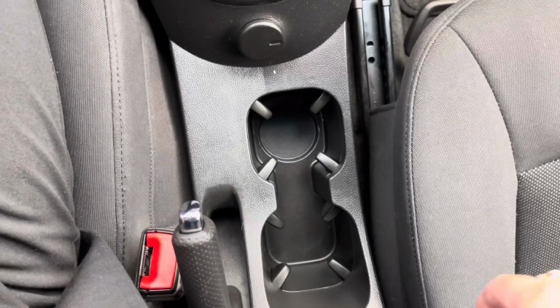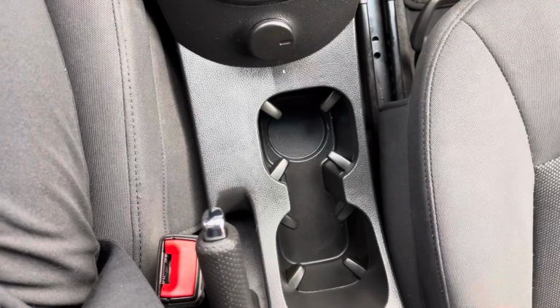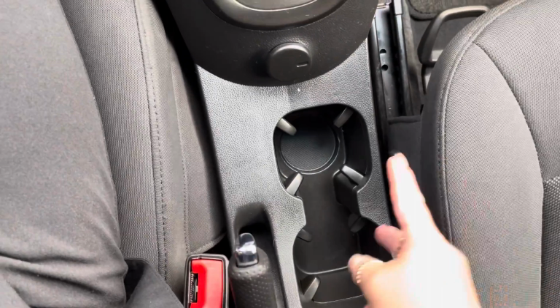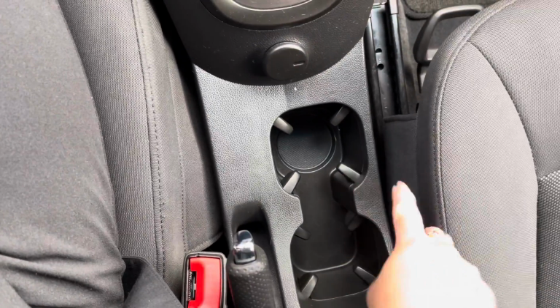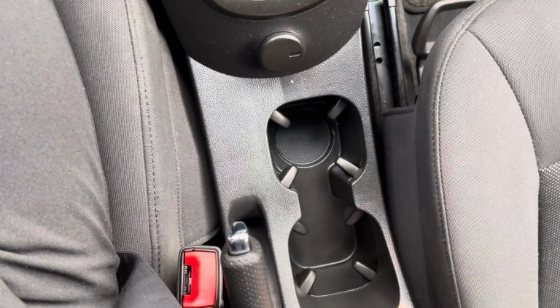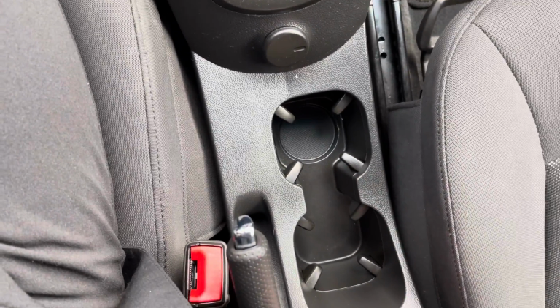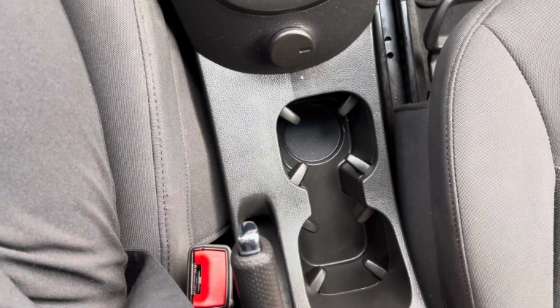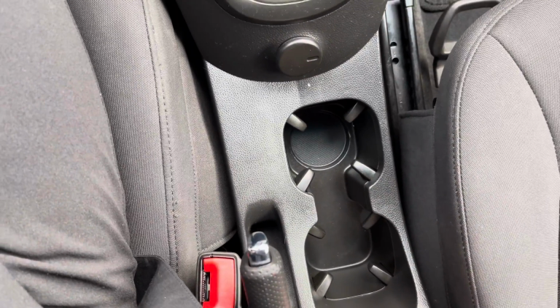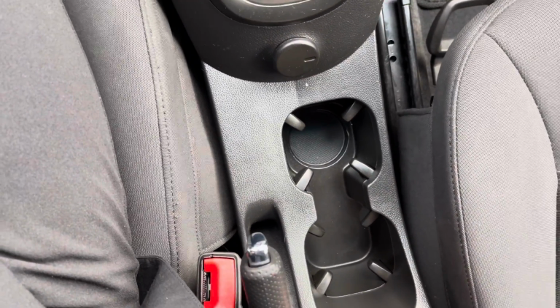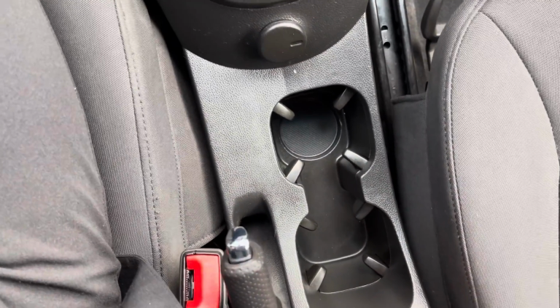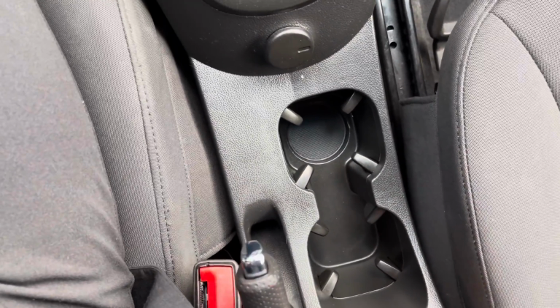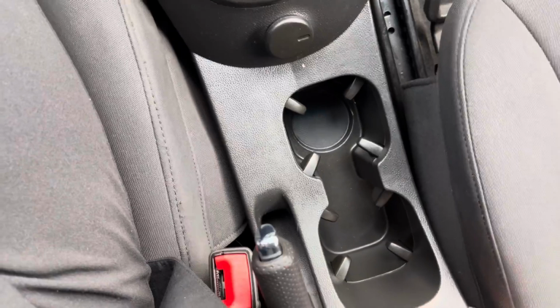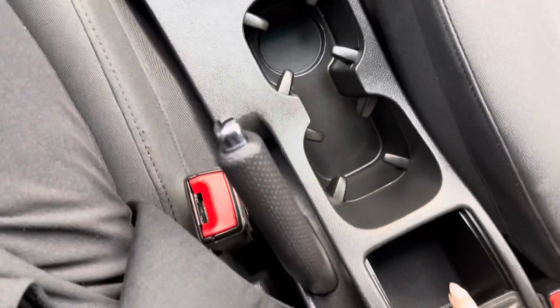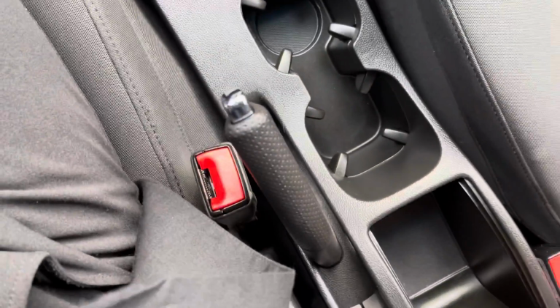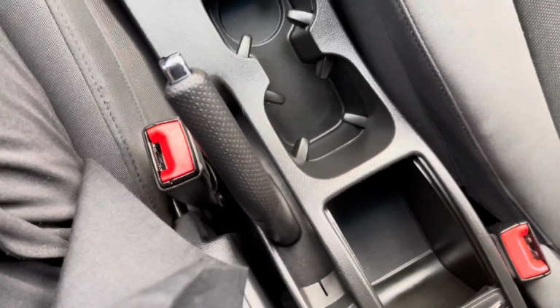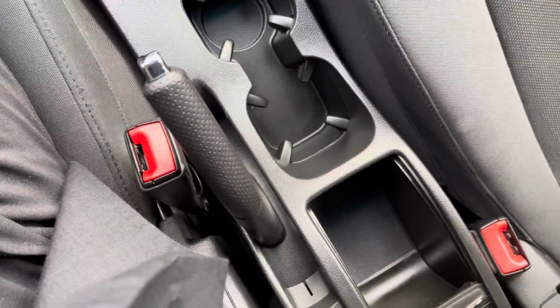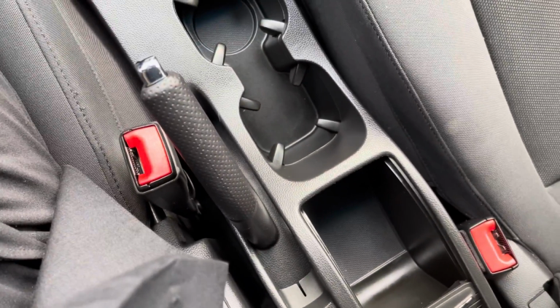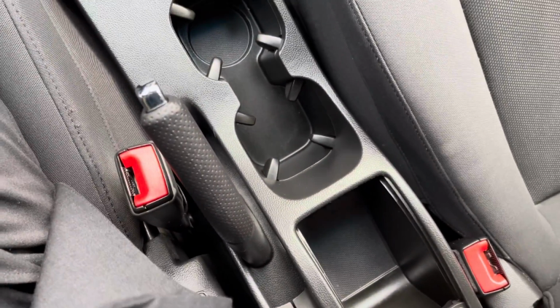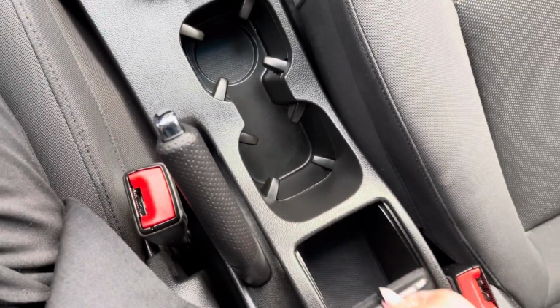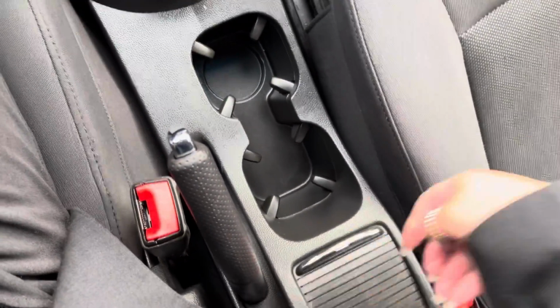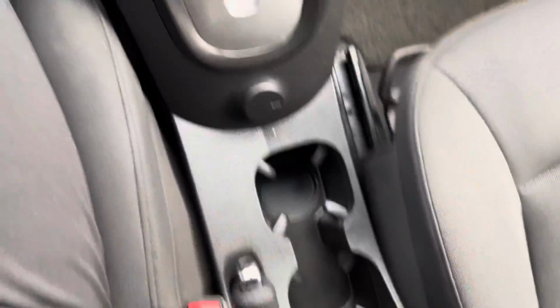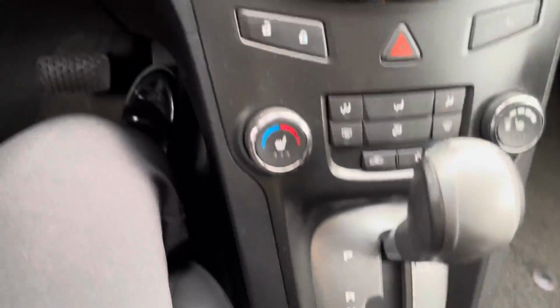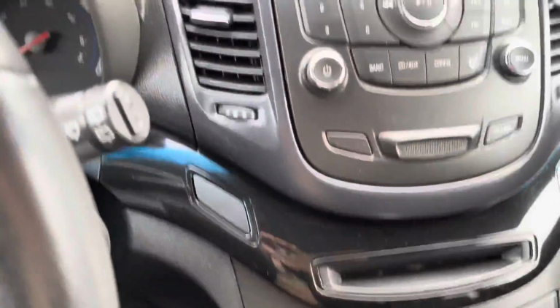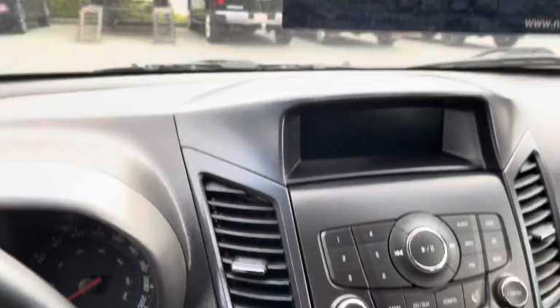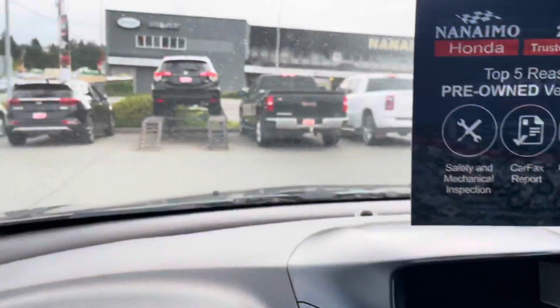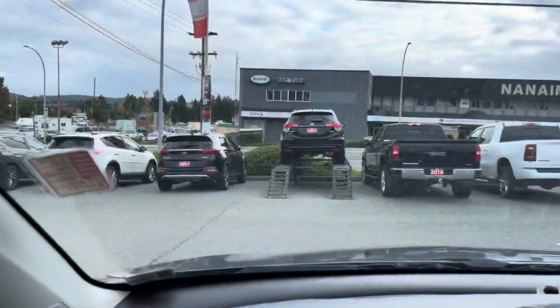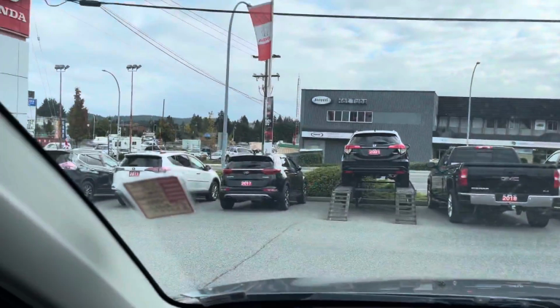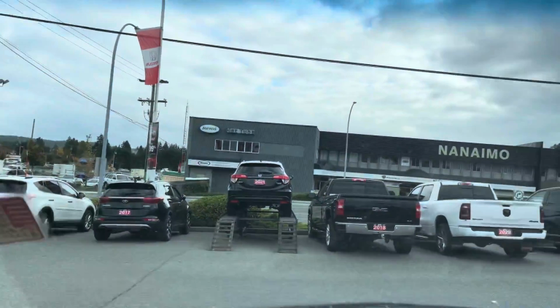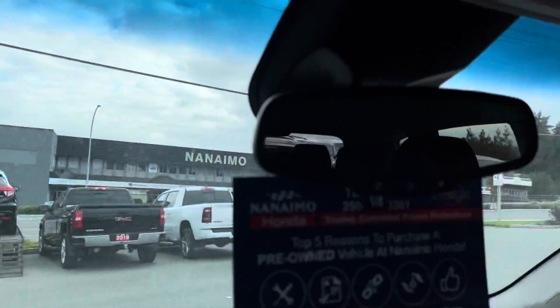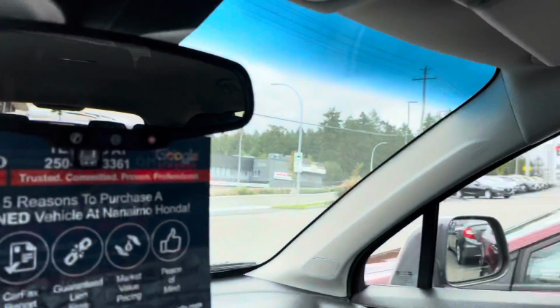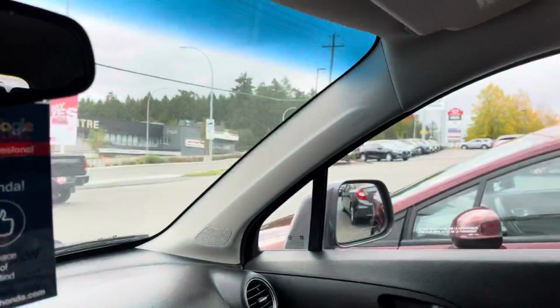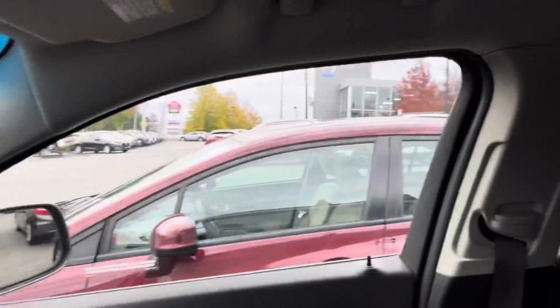This vehicle is kind of interesting because the door lock is actually here. On the driver side you have two cup holders in the center console area, and then a little compartment here to just hide some stuff. Overall, very great visibility in the vehicle.